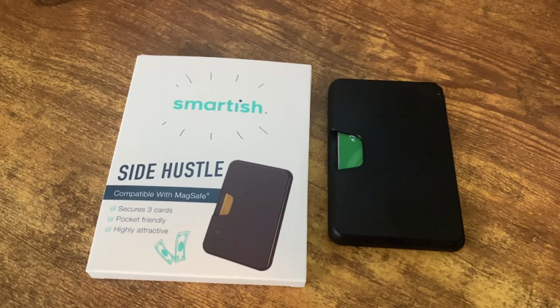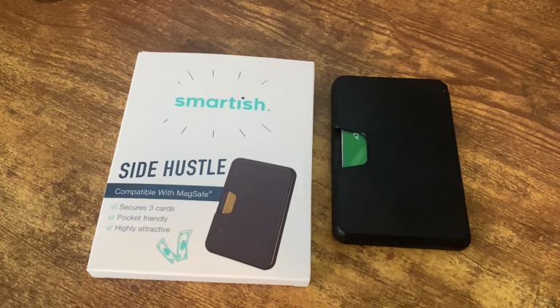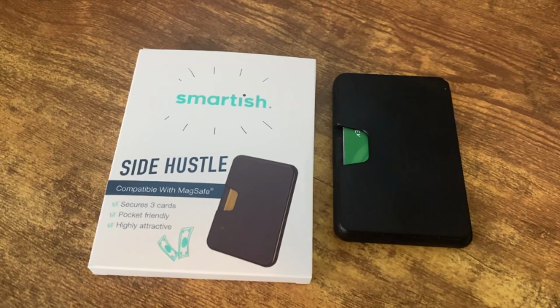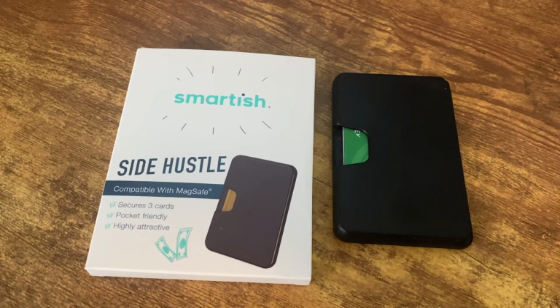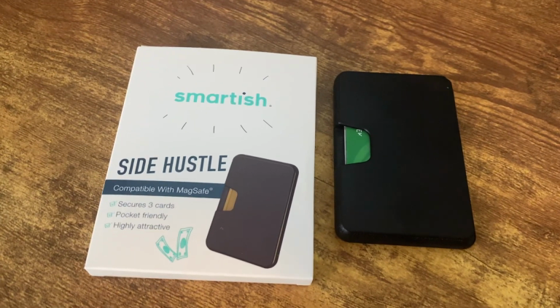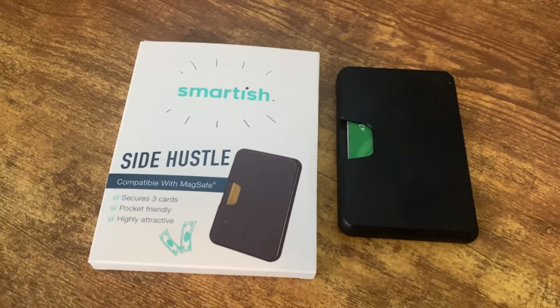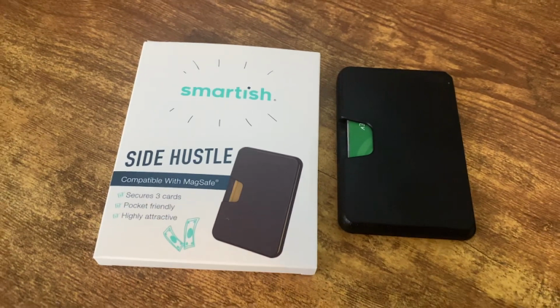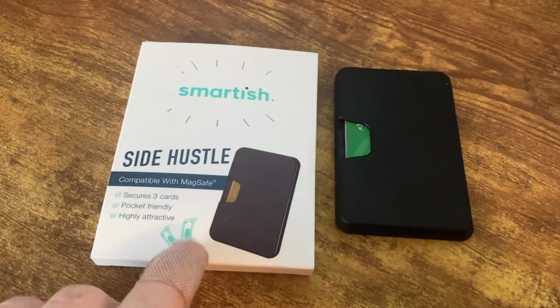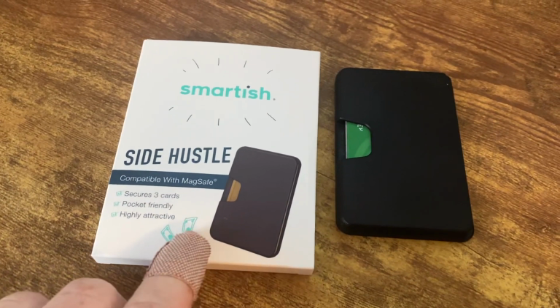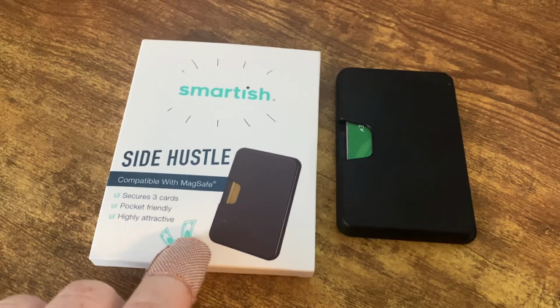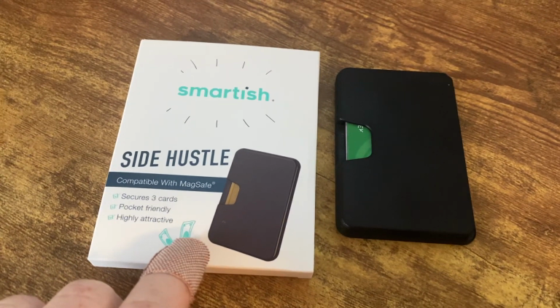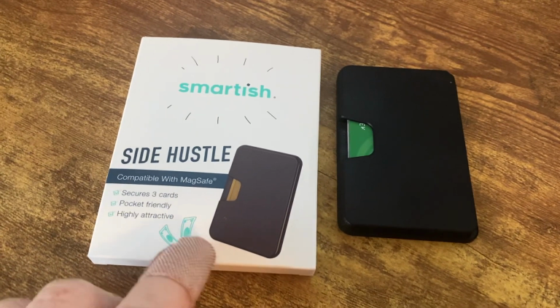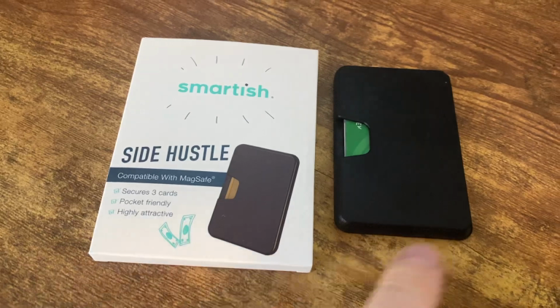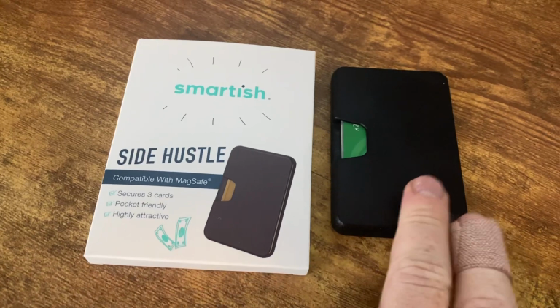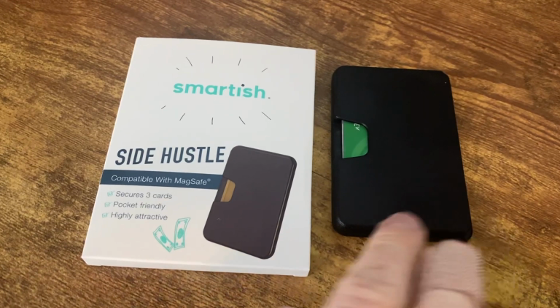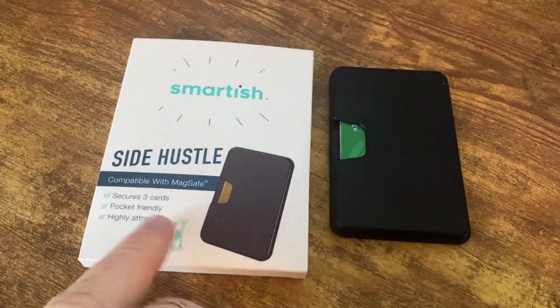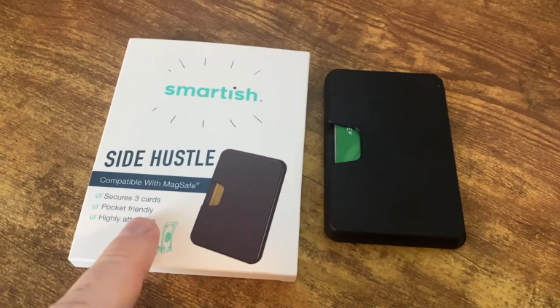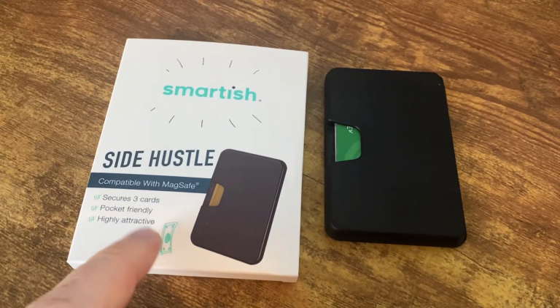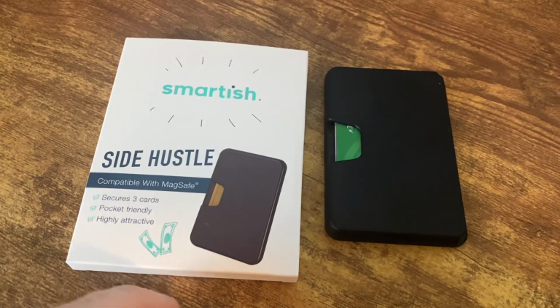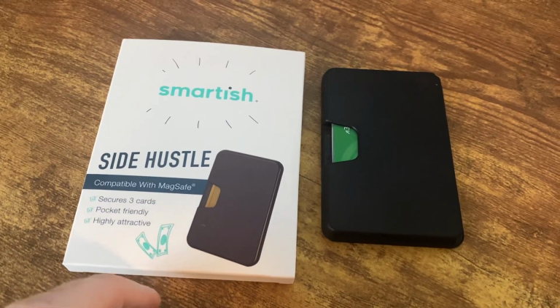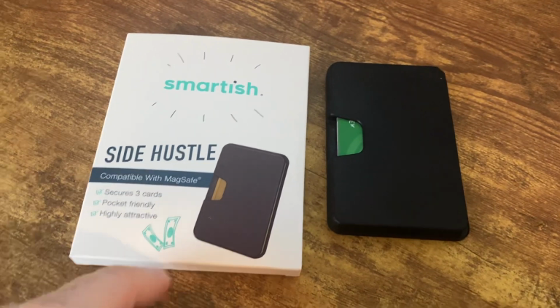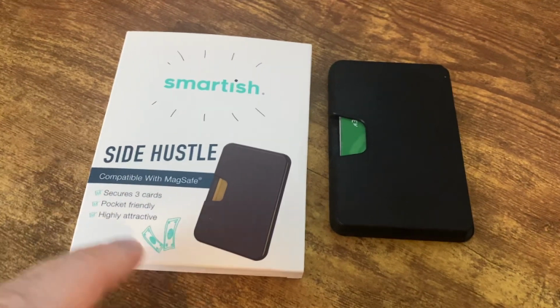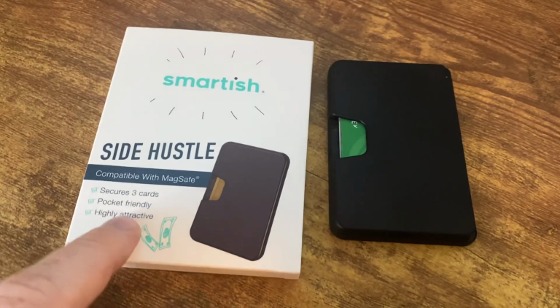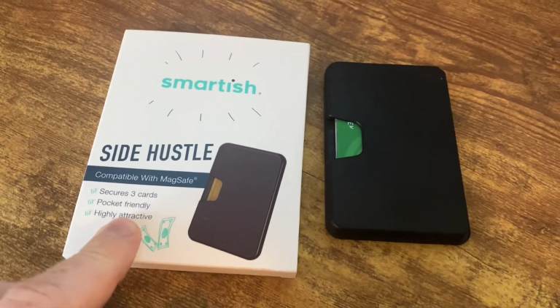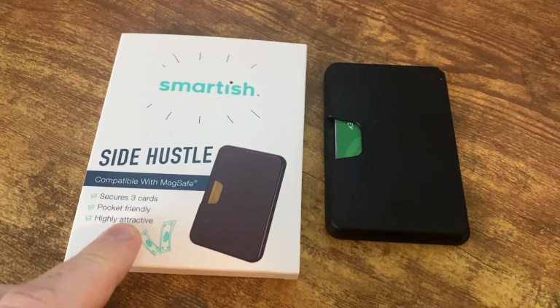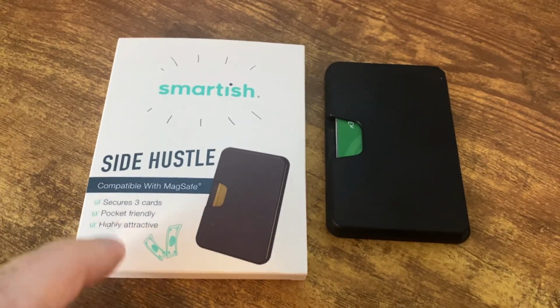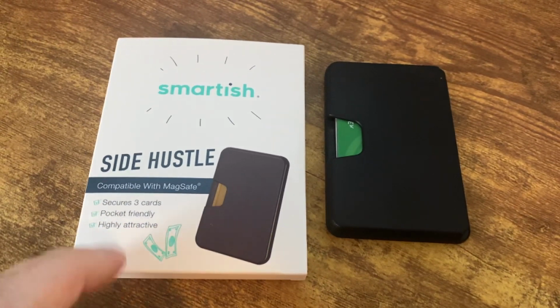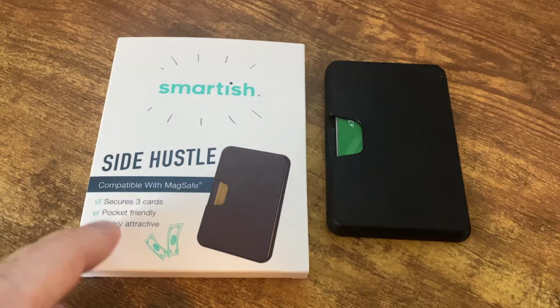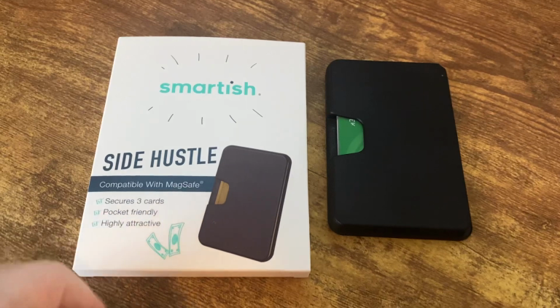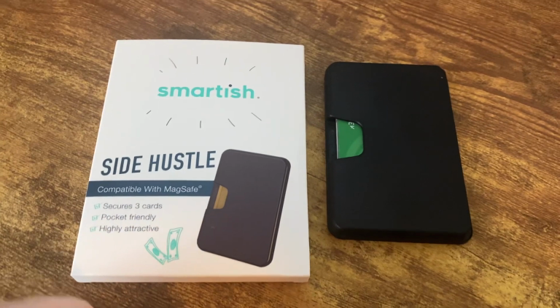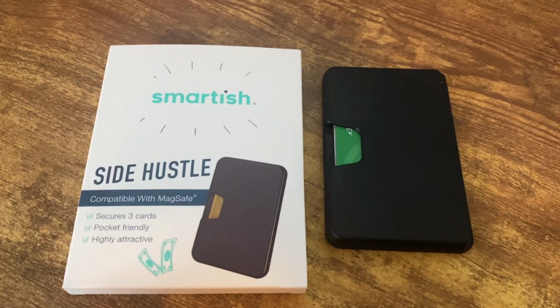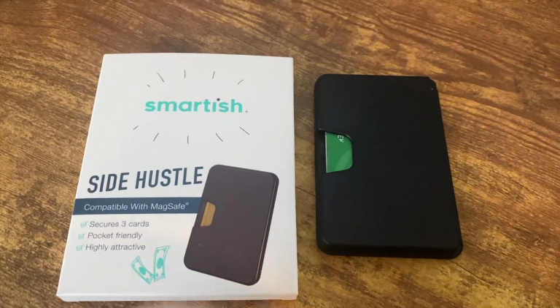I'm Joe and in this video we are looking at the Smartish Side Hustle wallet which is compatible with MagSafe. They claim it secures three cards, it's pocket-friendly, and highly attractive.